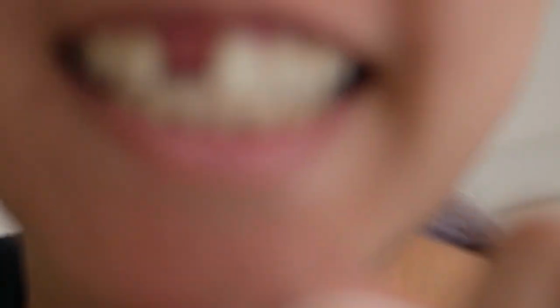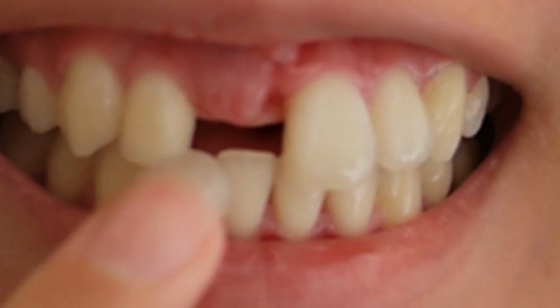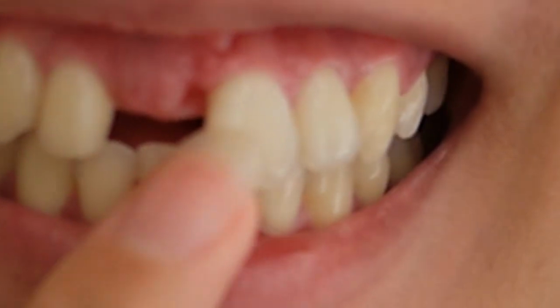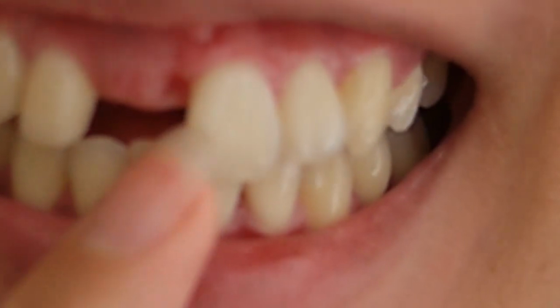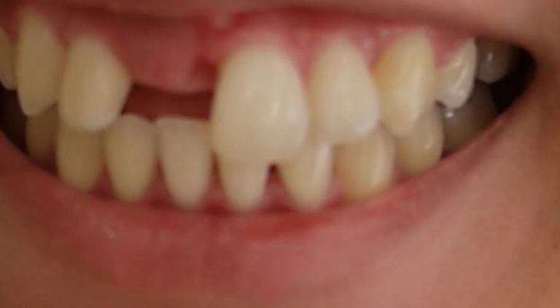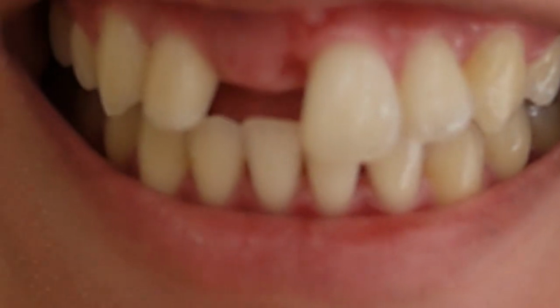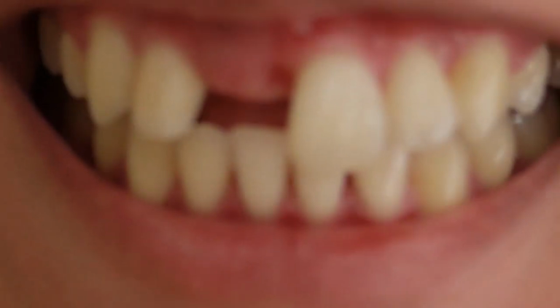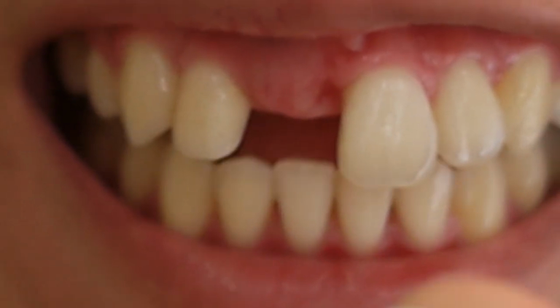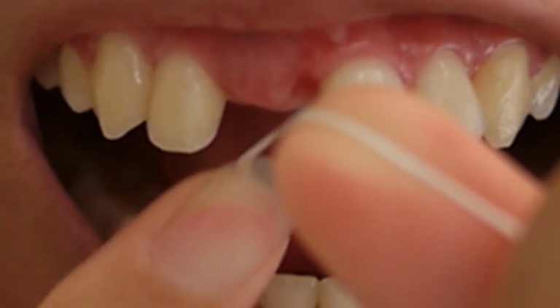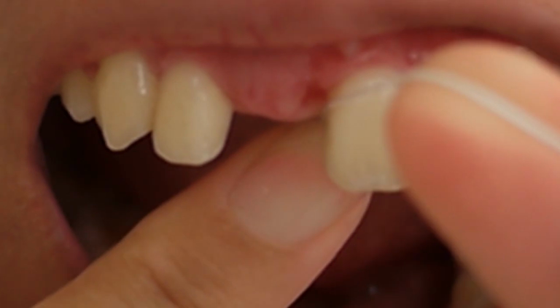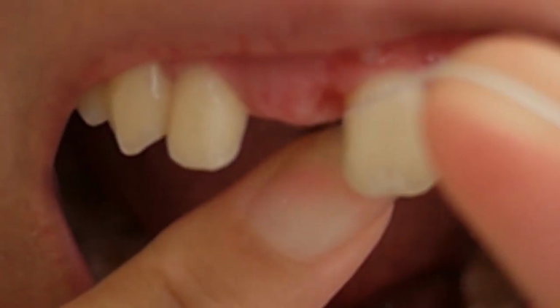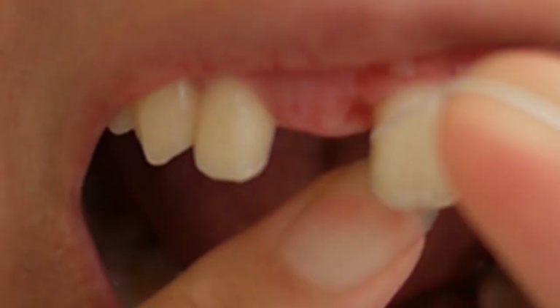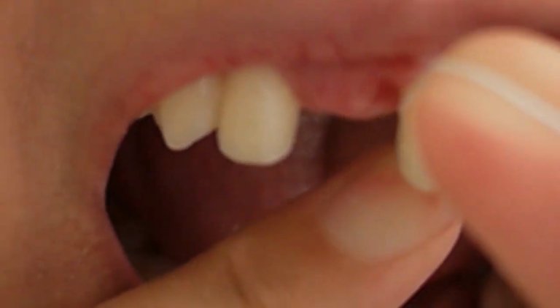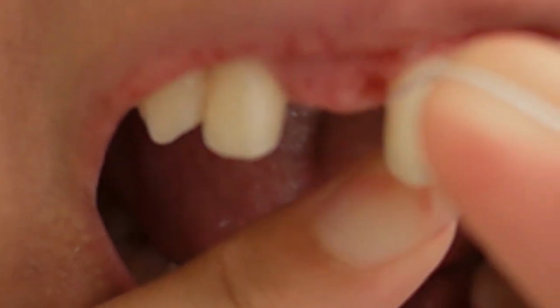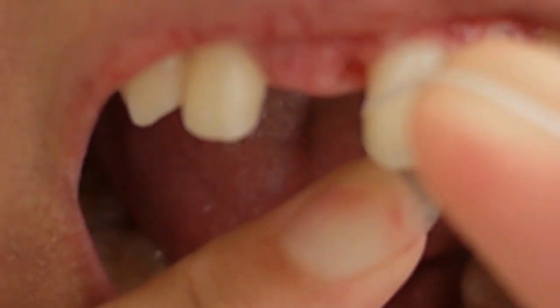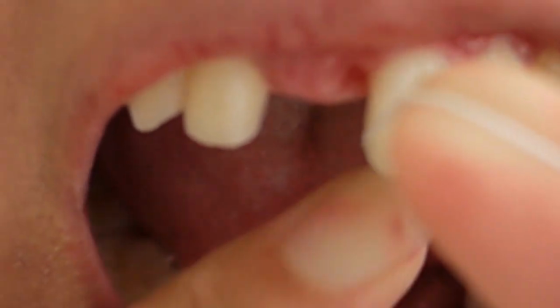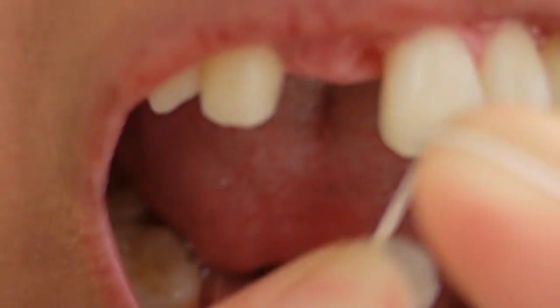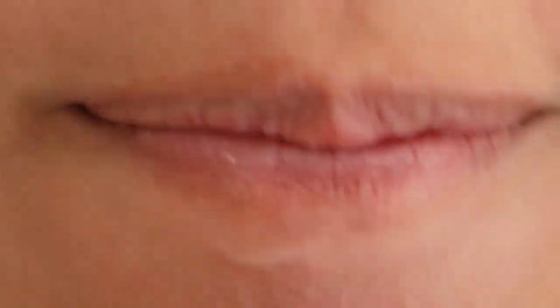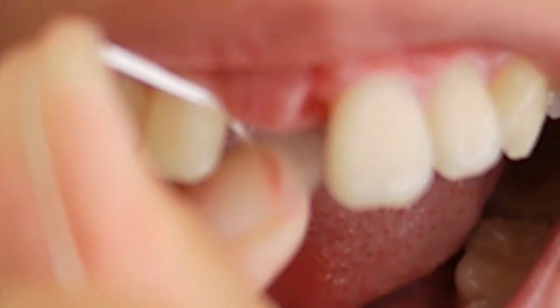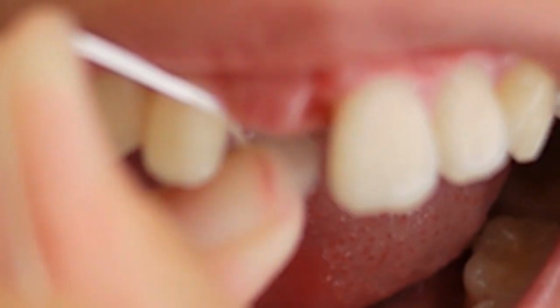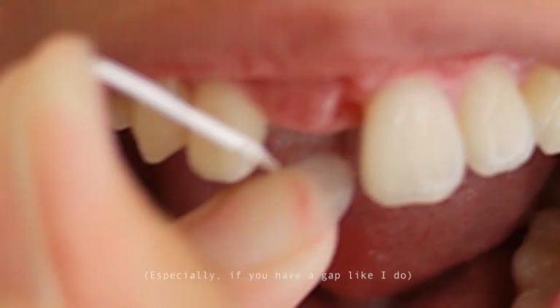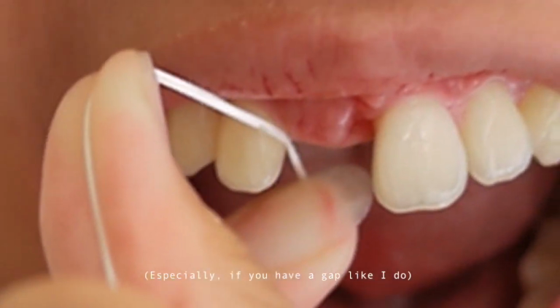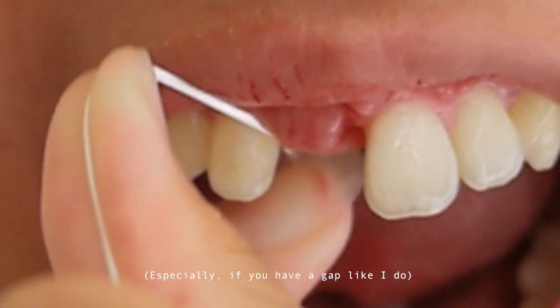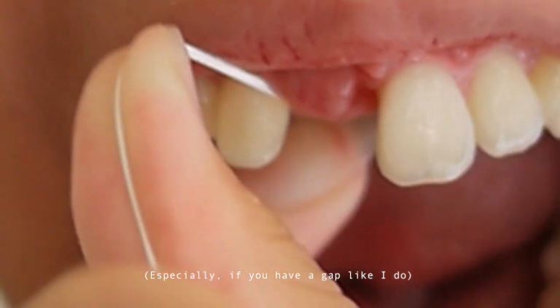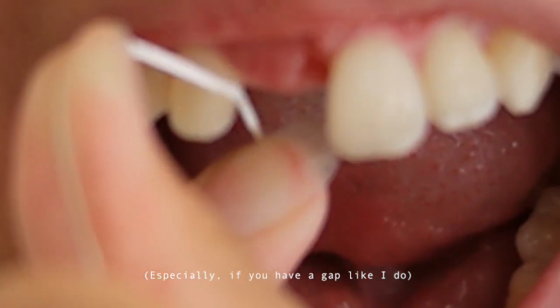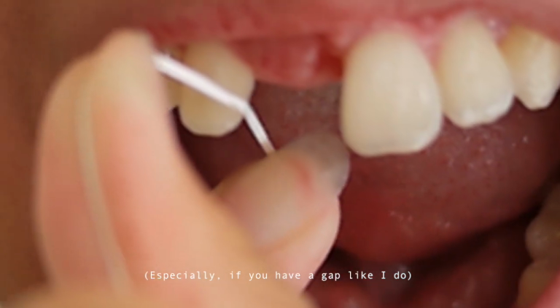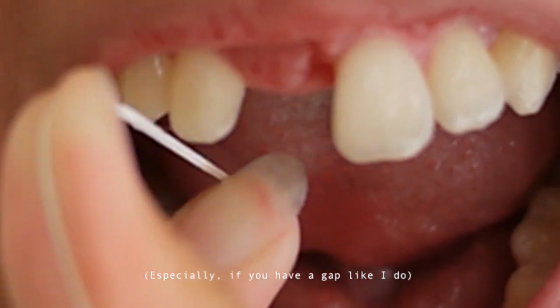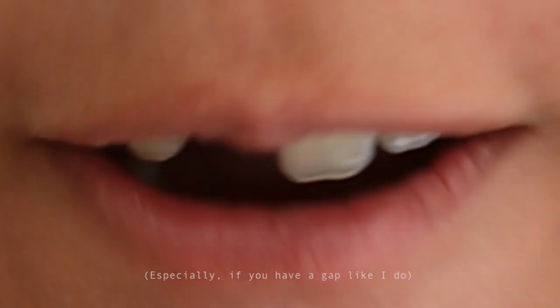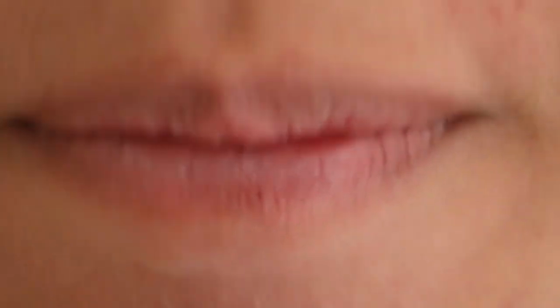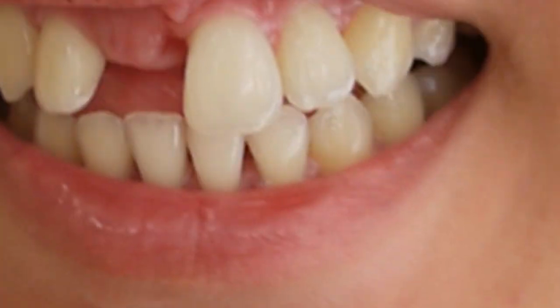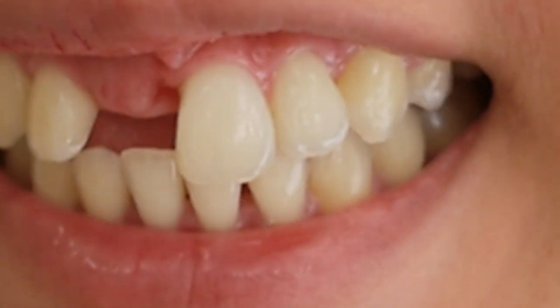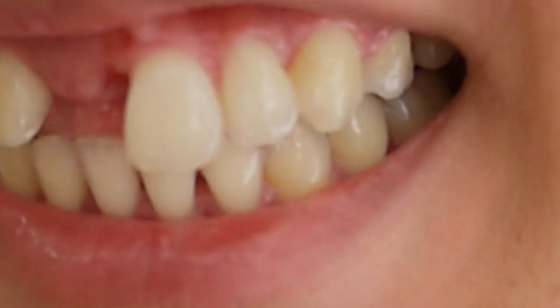Excuse my gums and my droplets. I had a bone graft here about four months ago, so the site I'm pointing to is where you want to focus on, because that's where a lot of plaque and tartar really builds up since it's exposed.